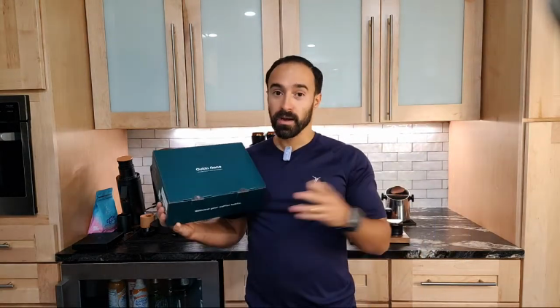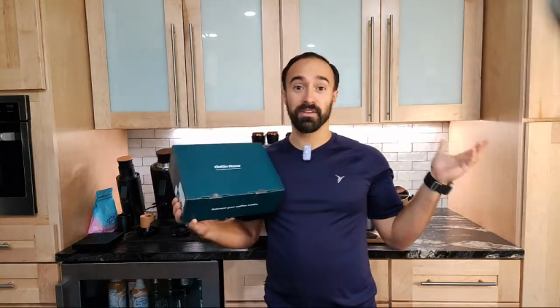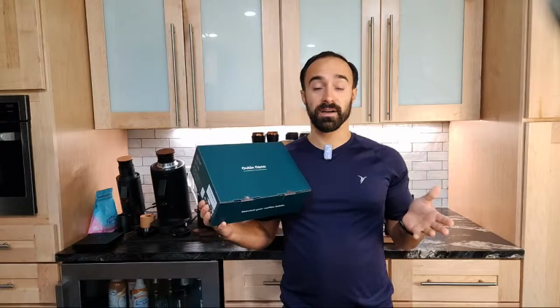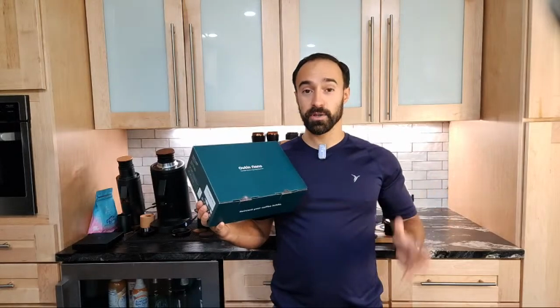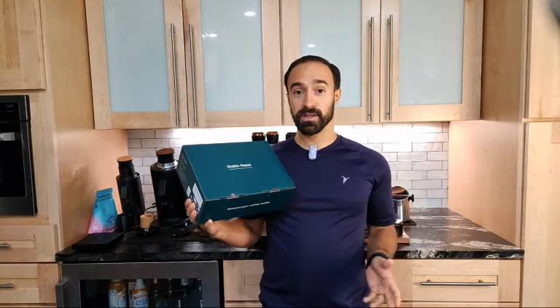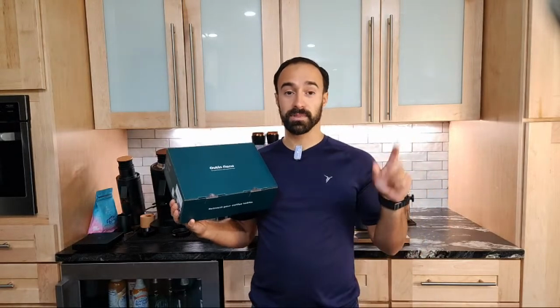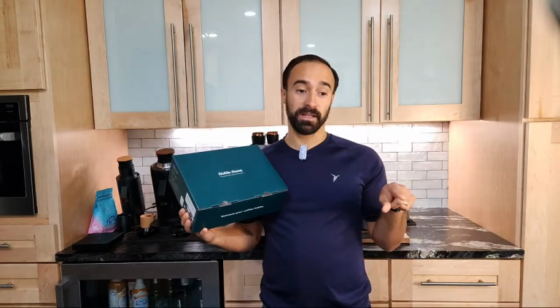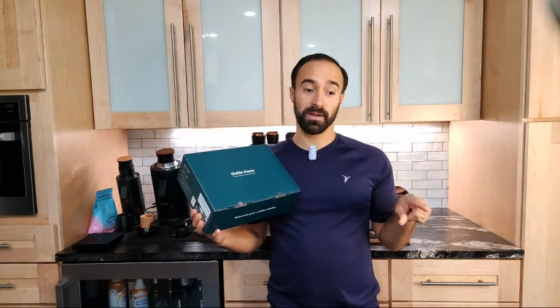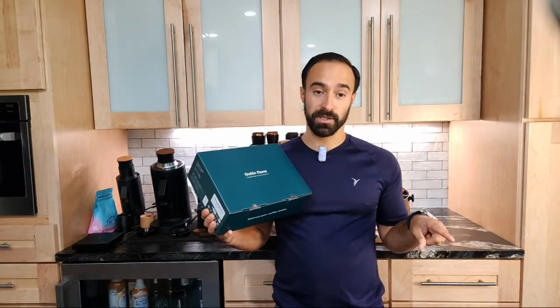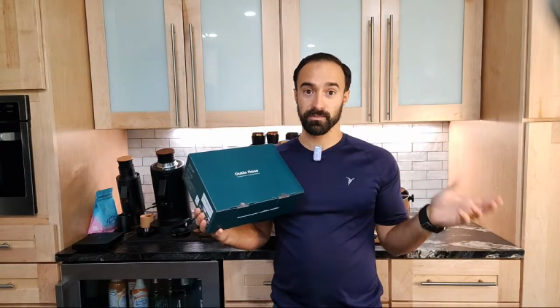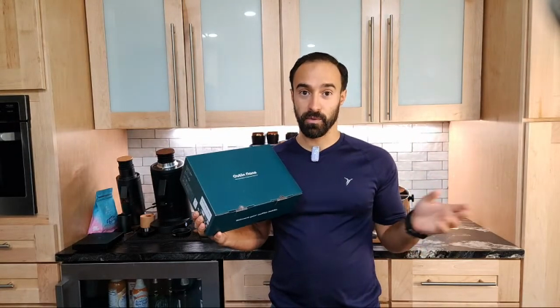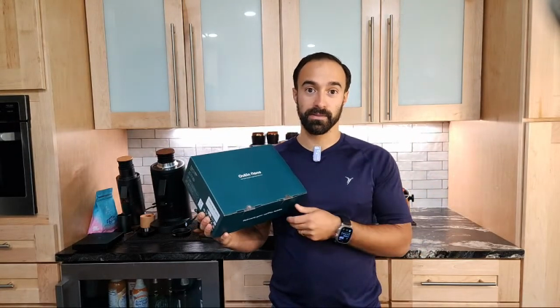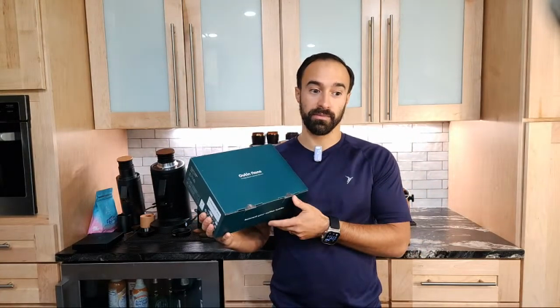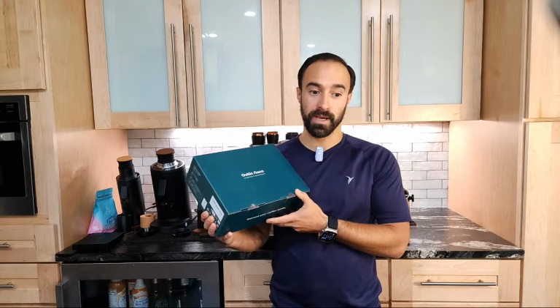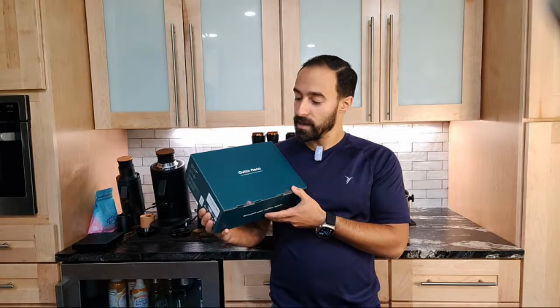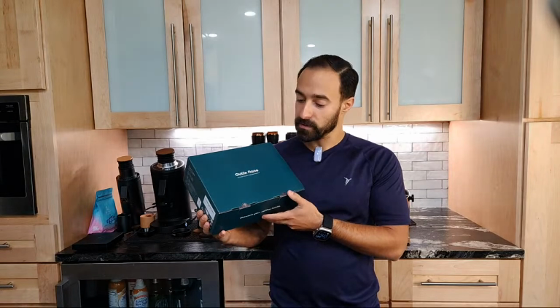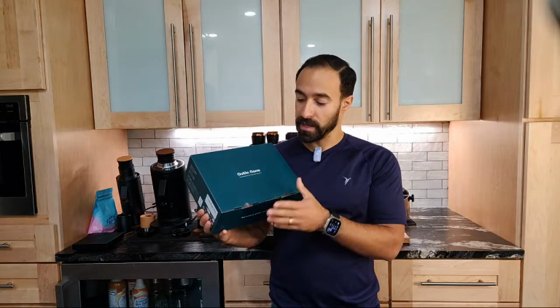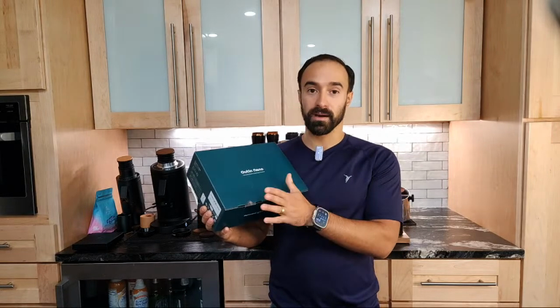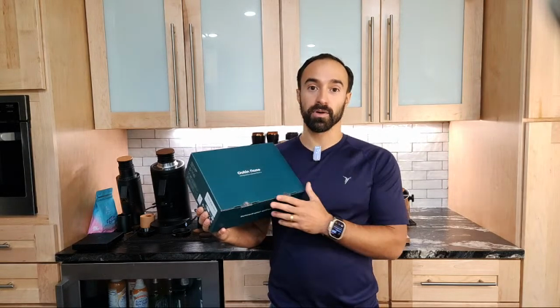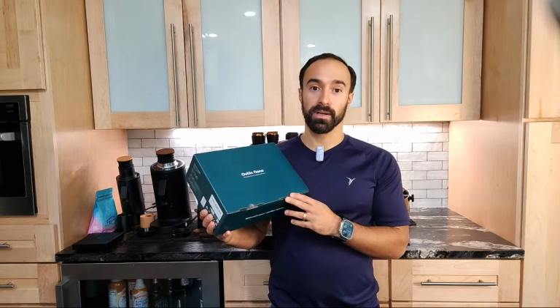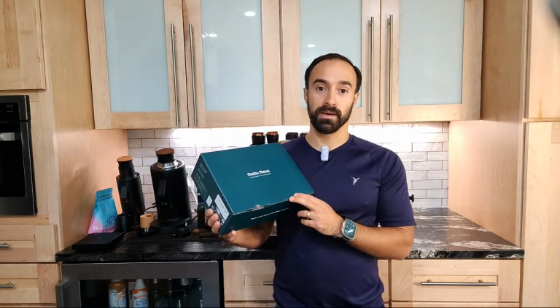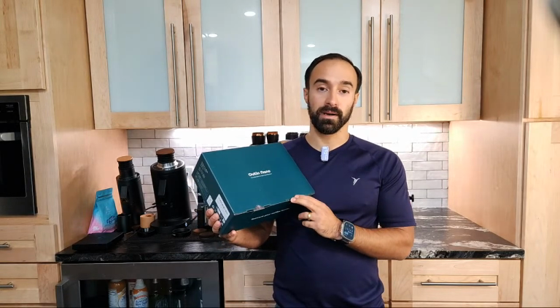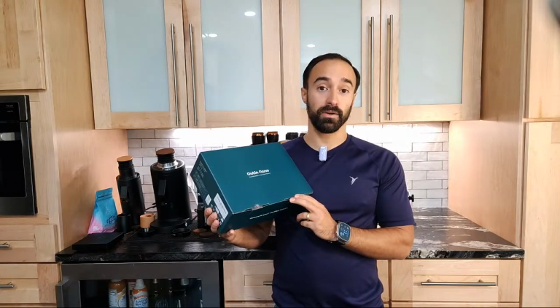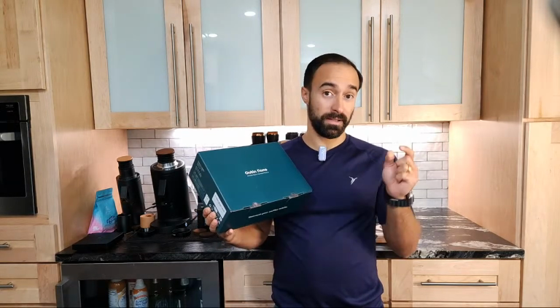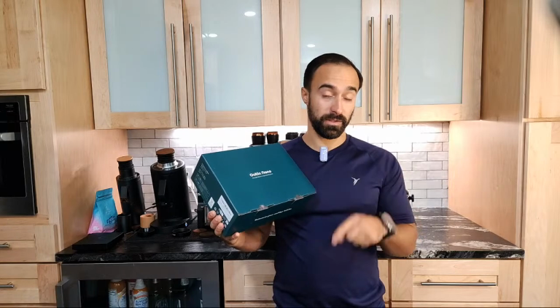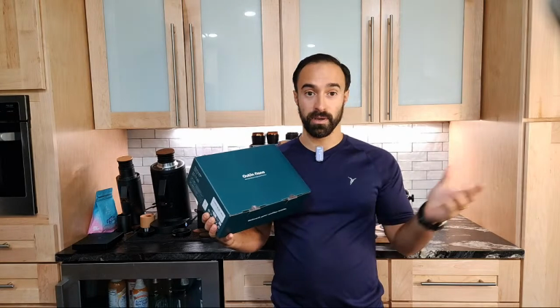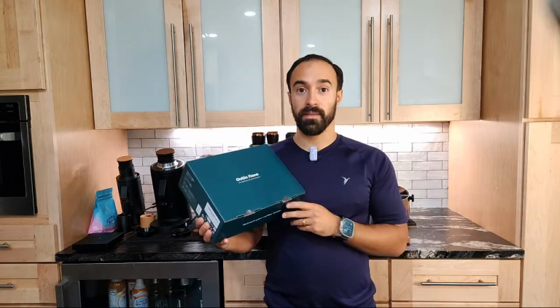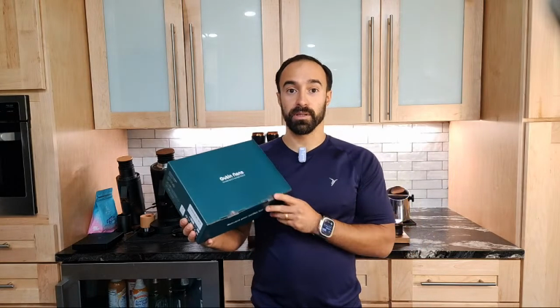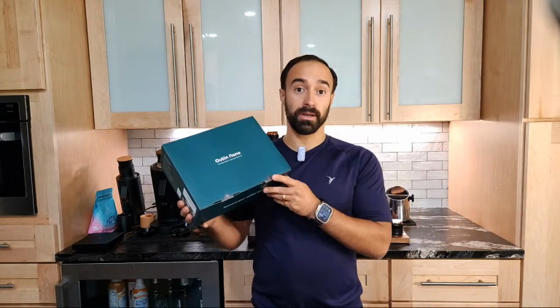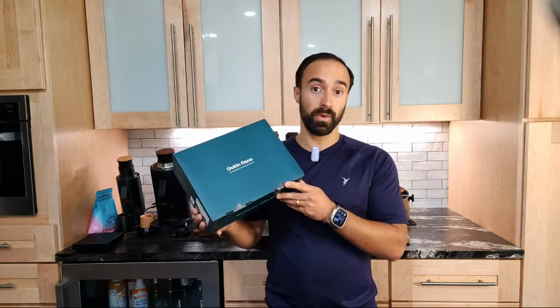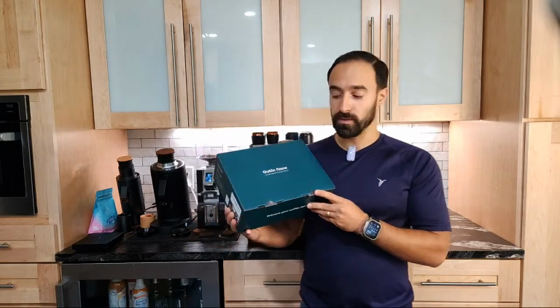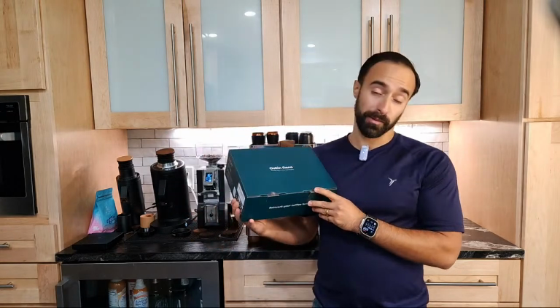If you have any questions on it, definitely leave them in the comments section. We're live, so you can definitely do that. And on top of that, you can always click on the link in the description, and that'll bring you to the product as well, and that helps me out.